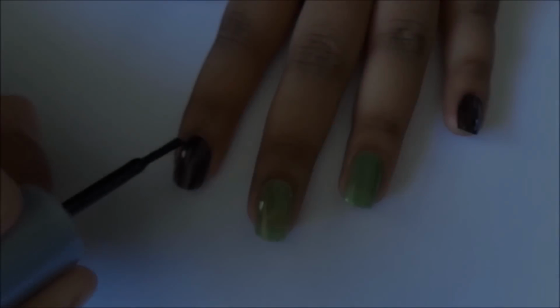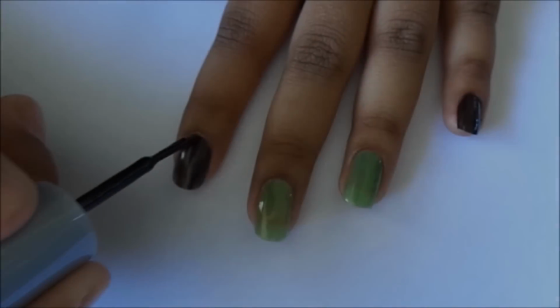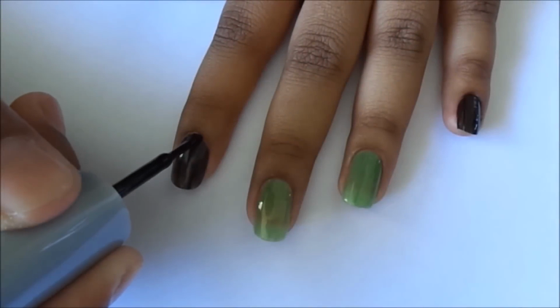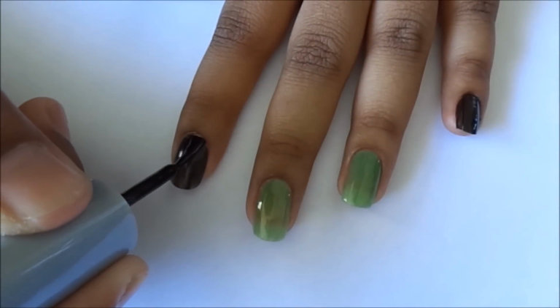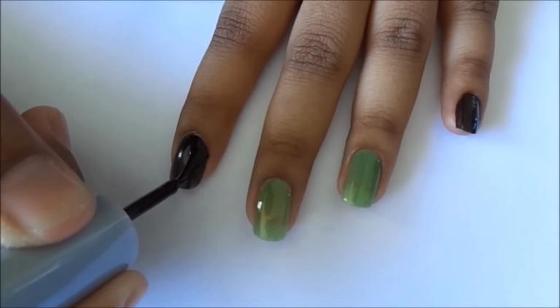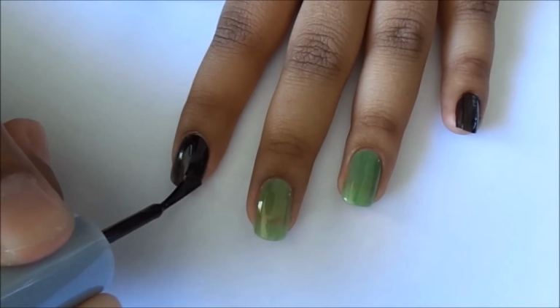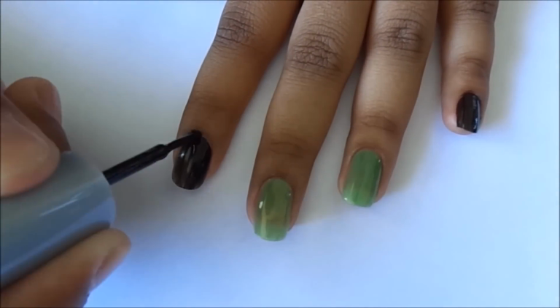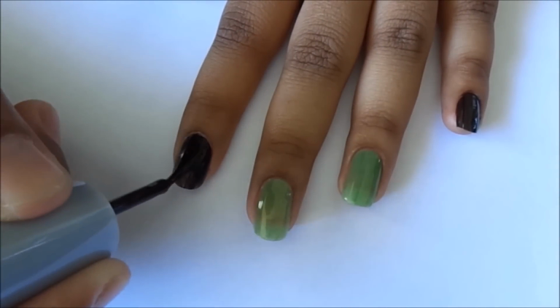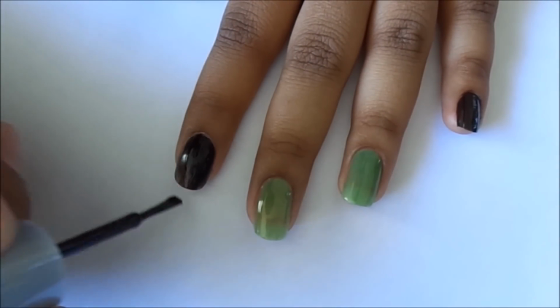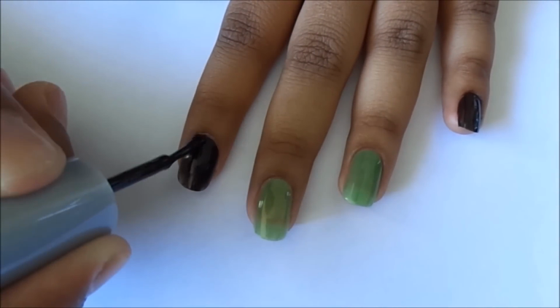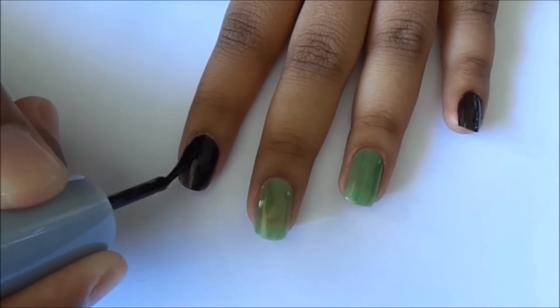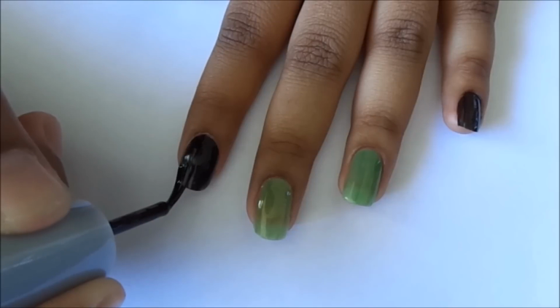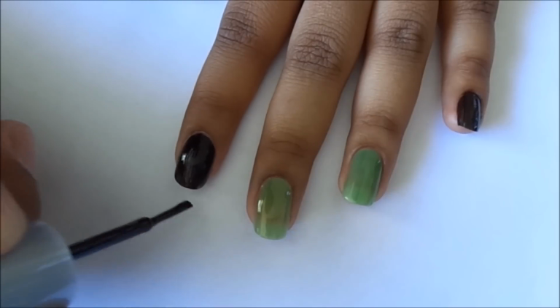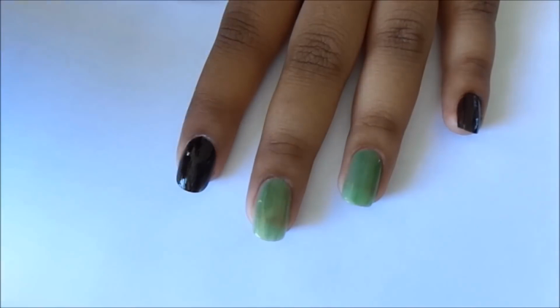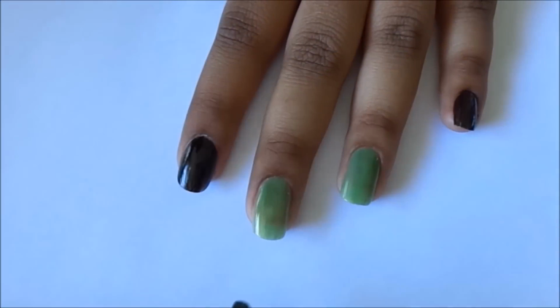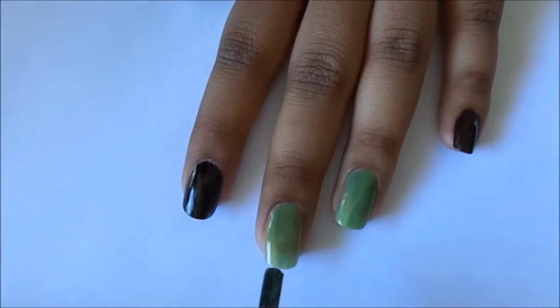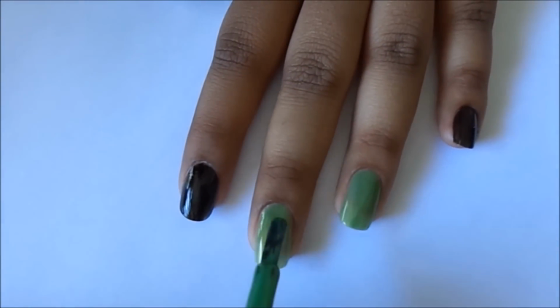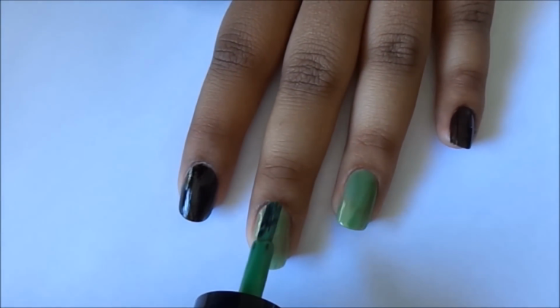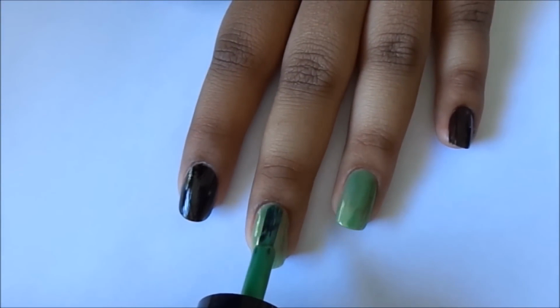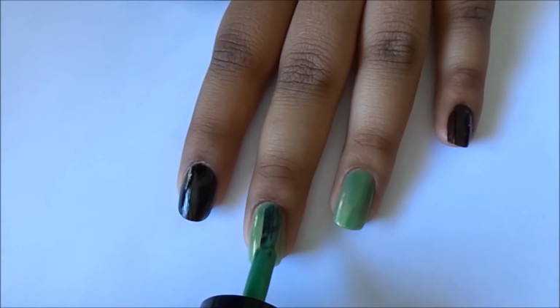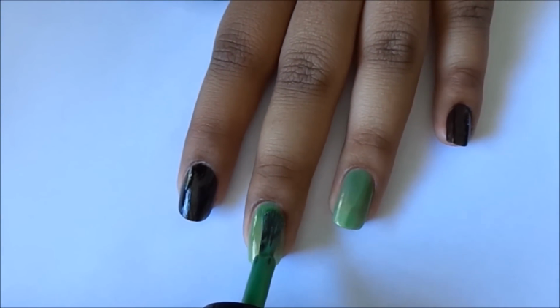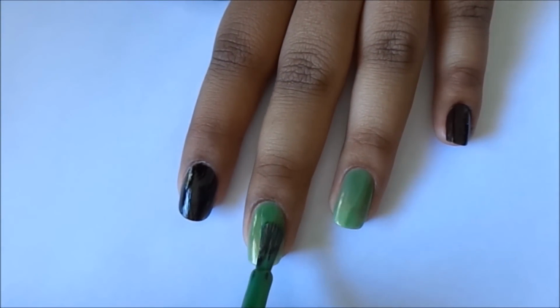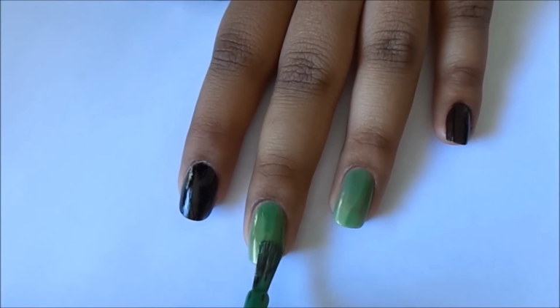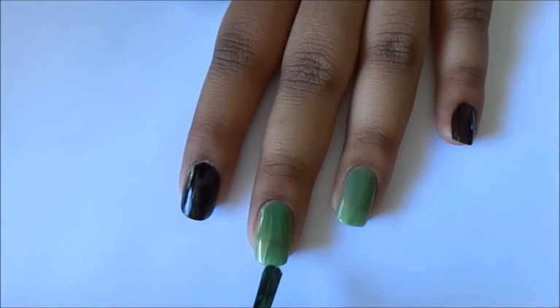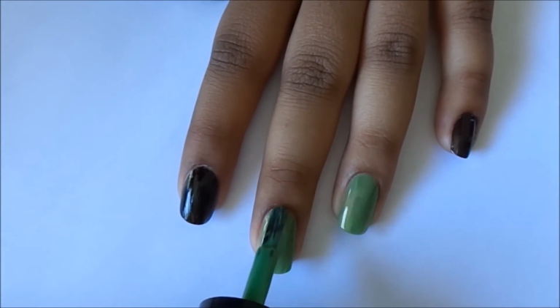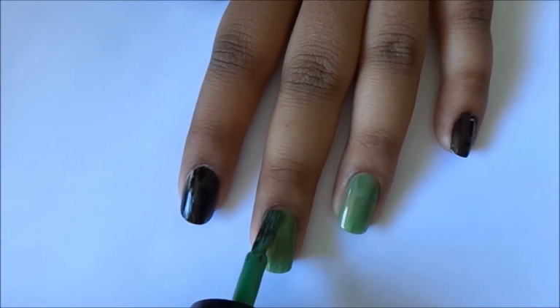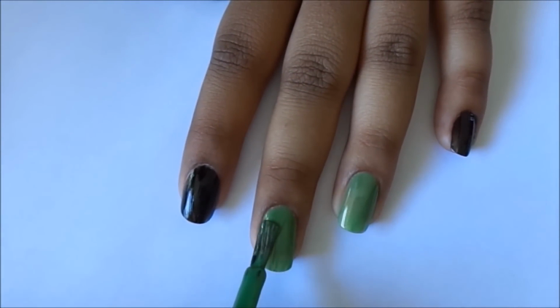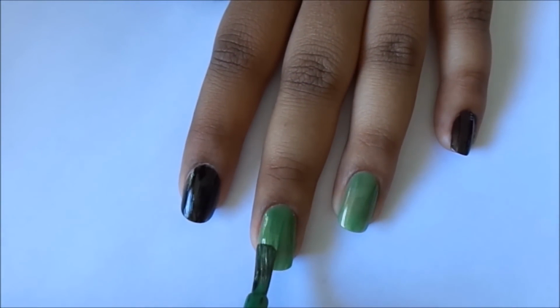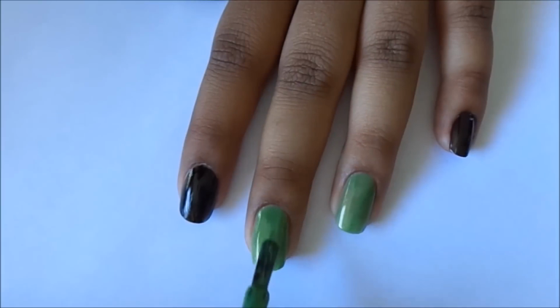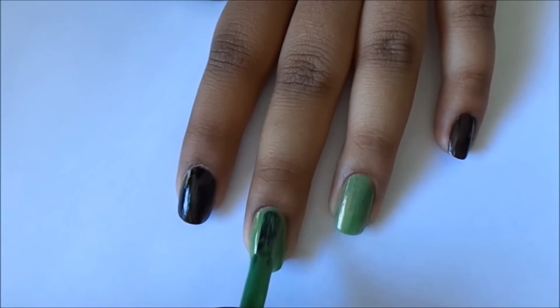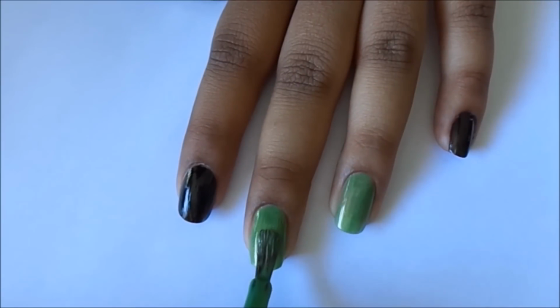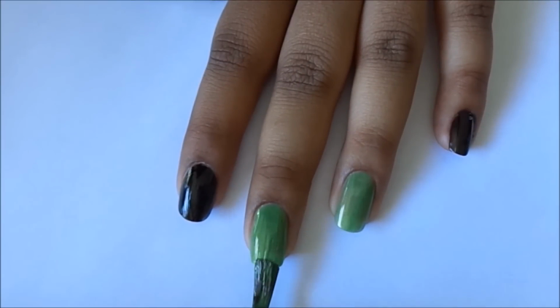Let's get started with Maleficent inspired nails. Start off with your favorite base coat and apply a black nail polish on your thumb, index, and pinky finger. Then apply a green polish on your middle and ring finger. You might need a couple coats to get the right opacity.